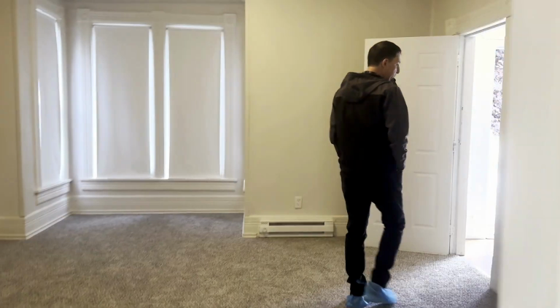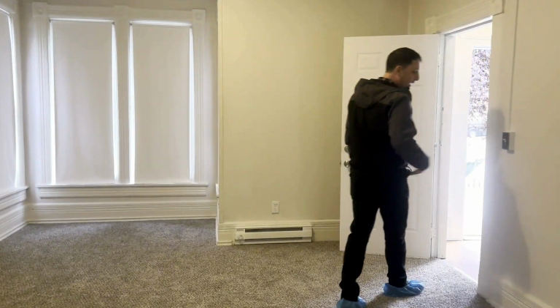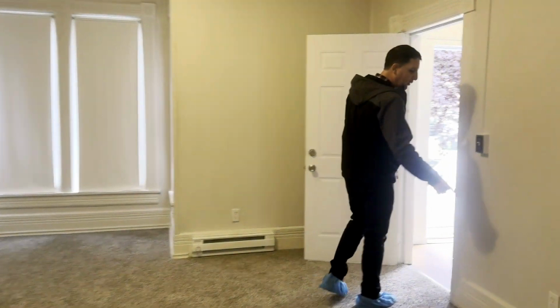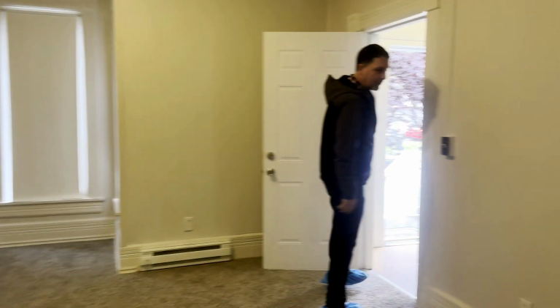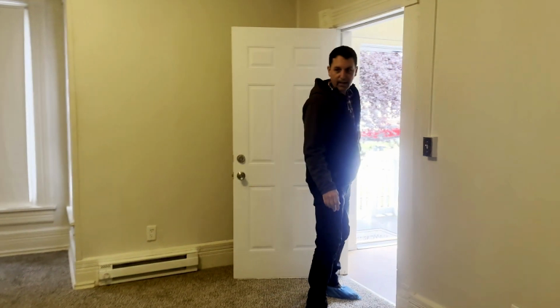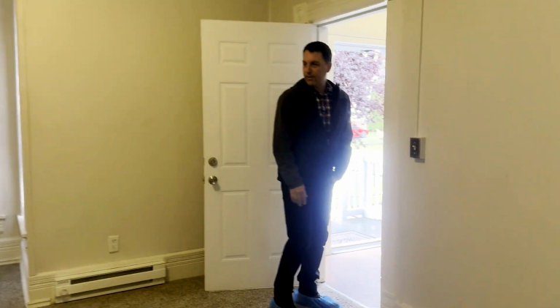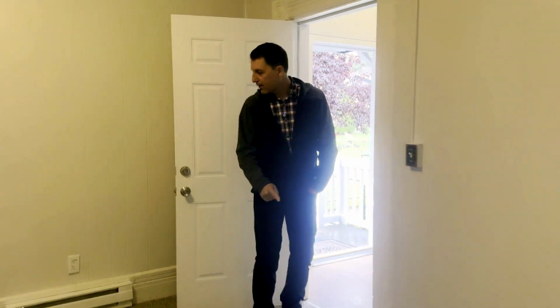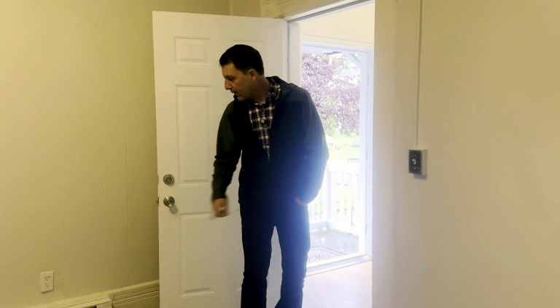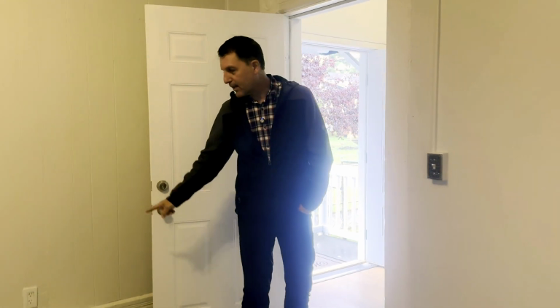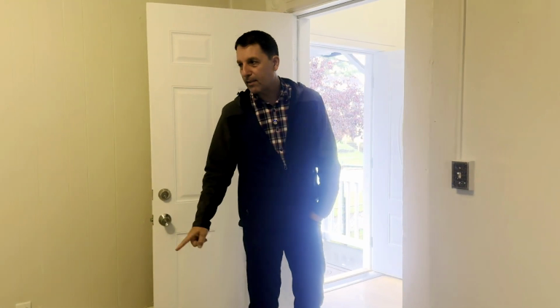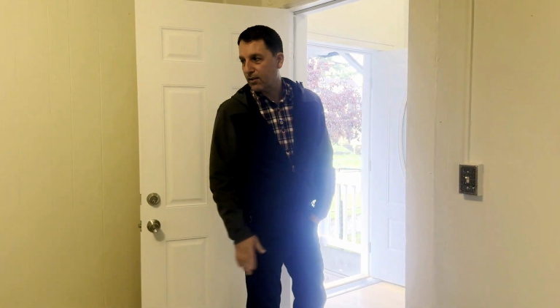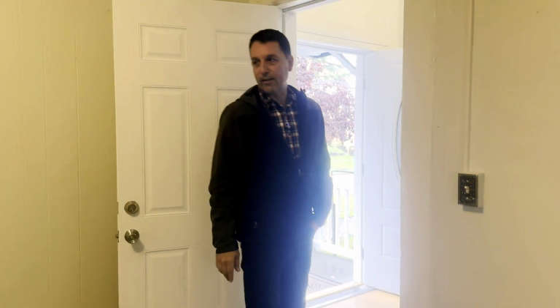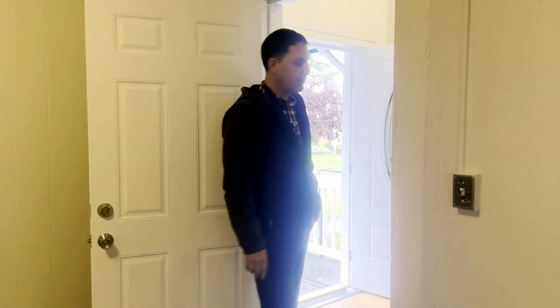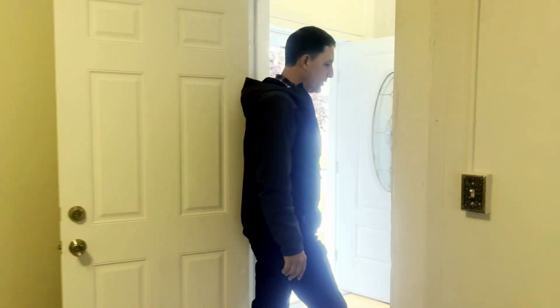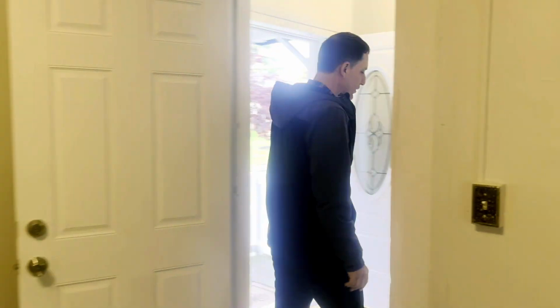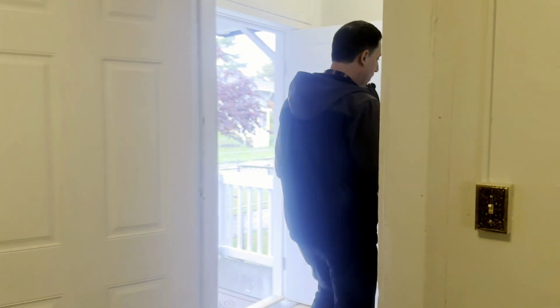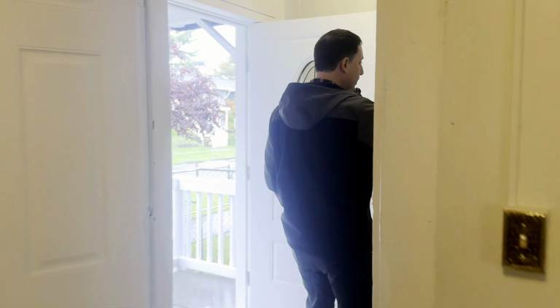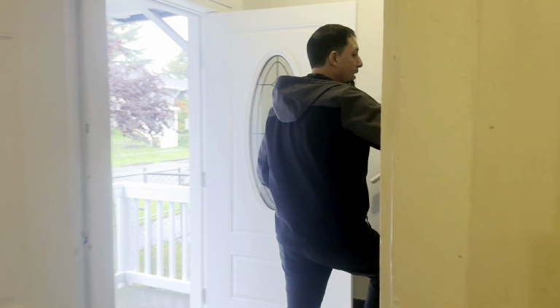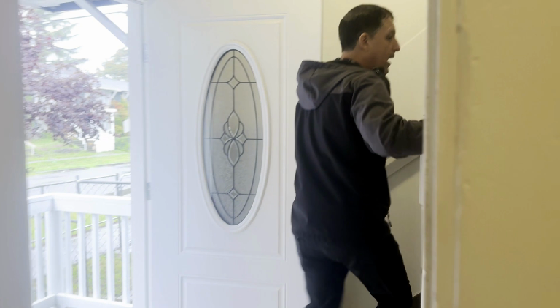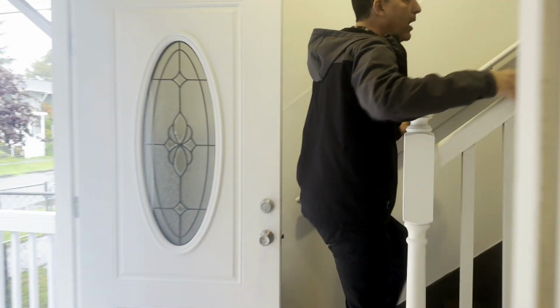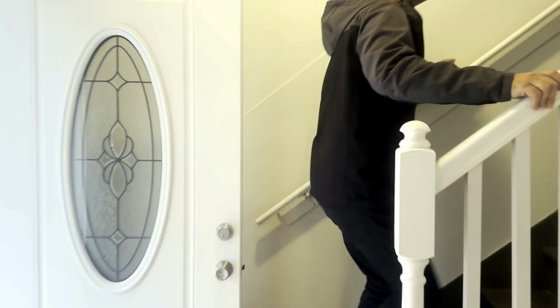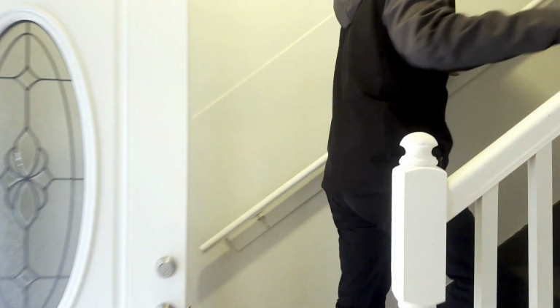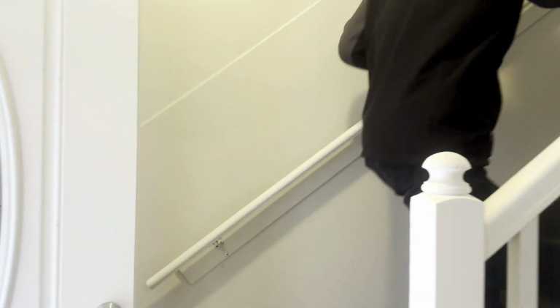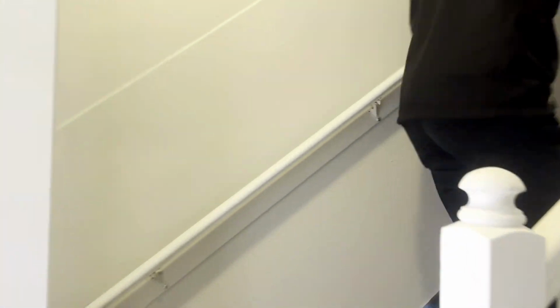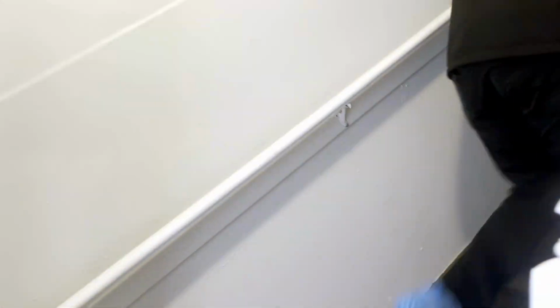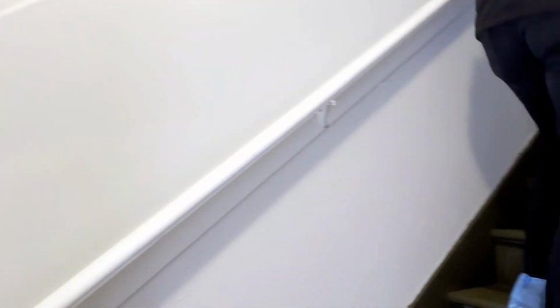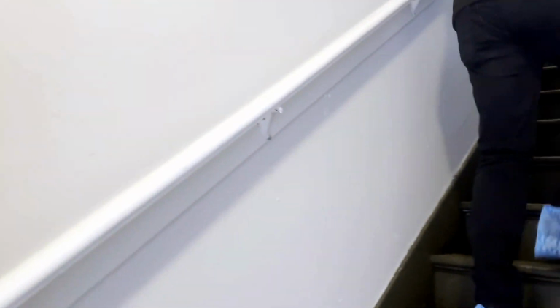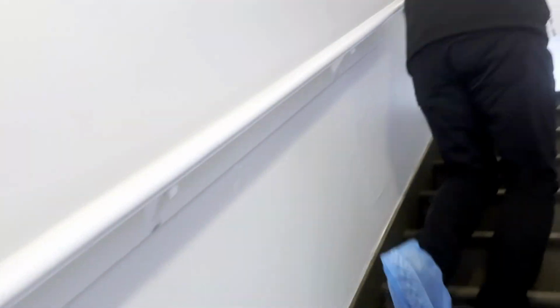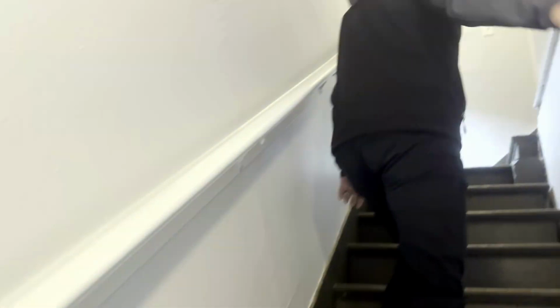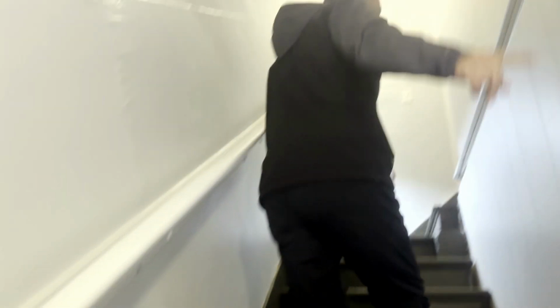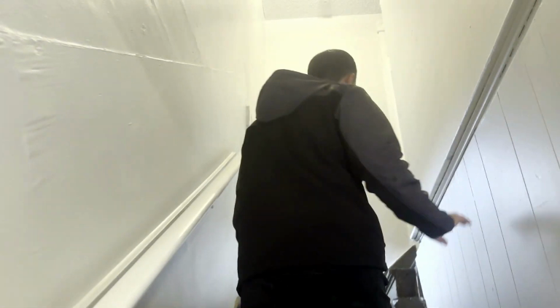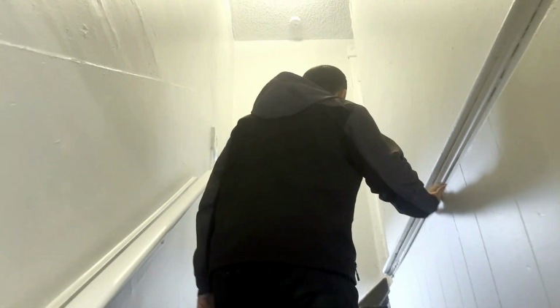I'm not sure what the electrical and plumbing situation is like. I do see grounded outlets, but that doesn't mean things are actually grounded, so just keep that in mind. Moving on up to the second unit, which has its own entrance — the main entry is down there.